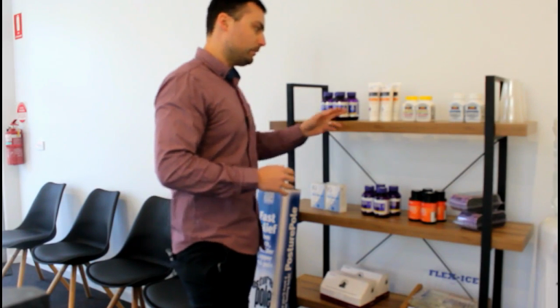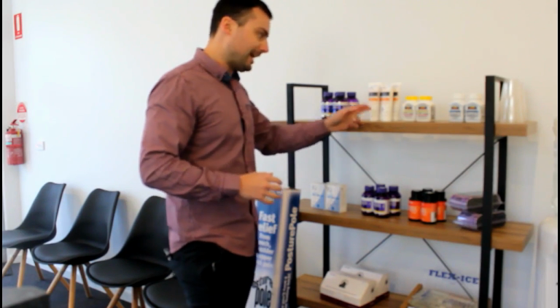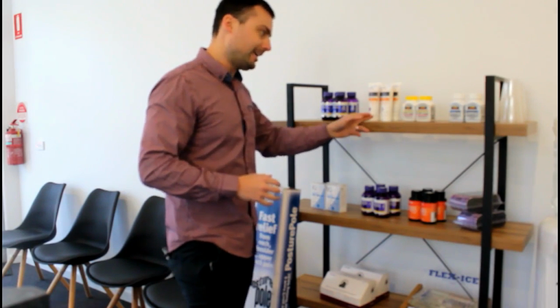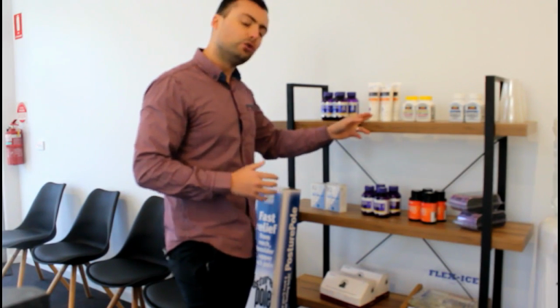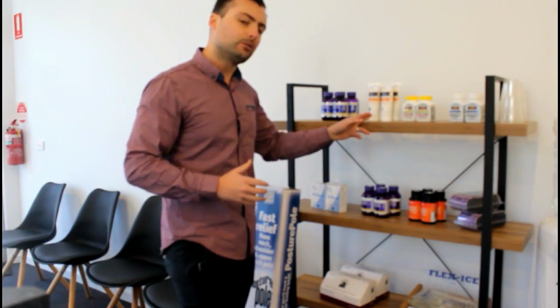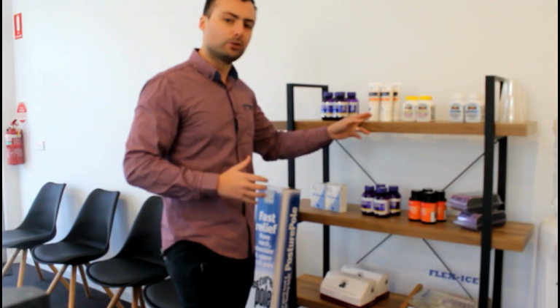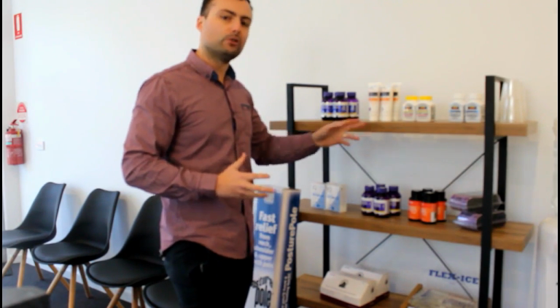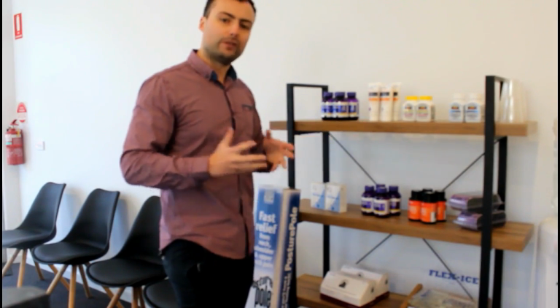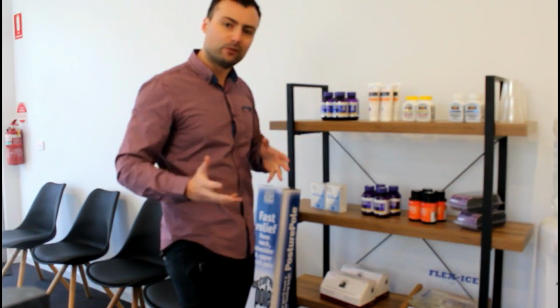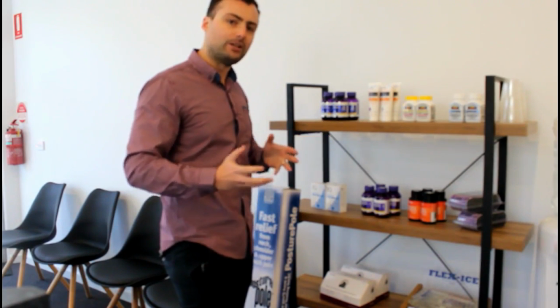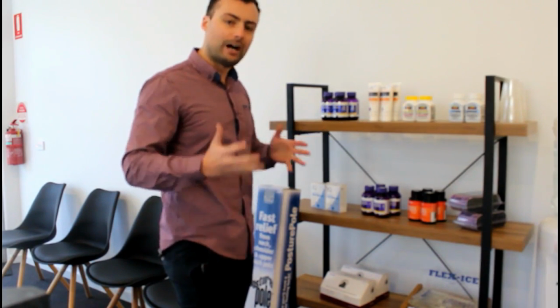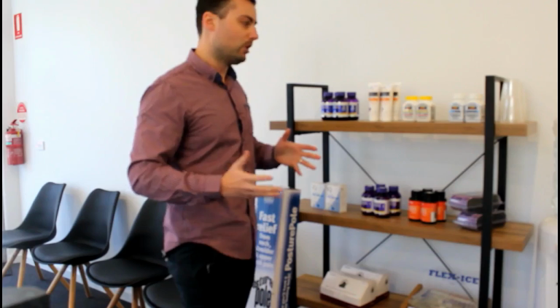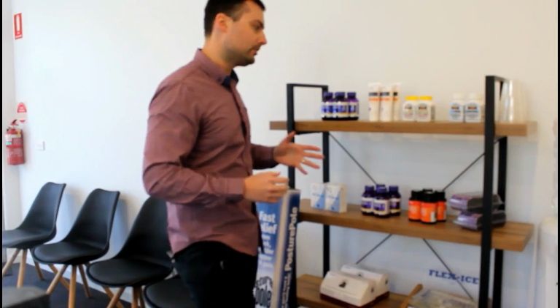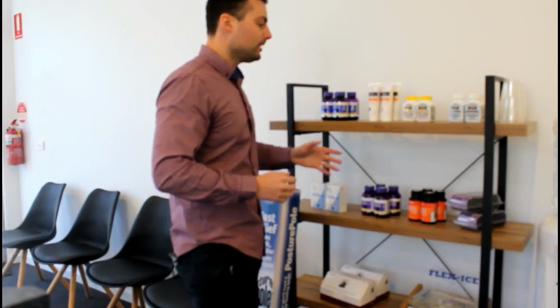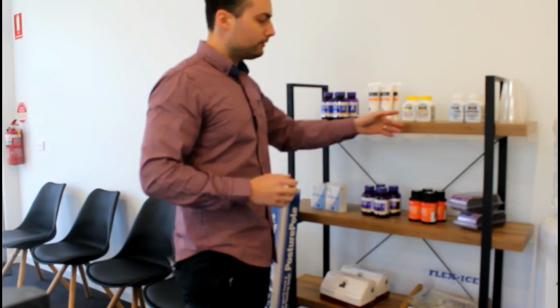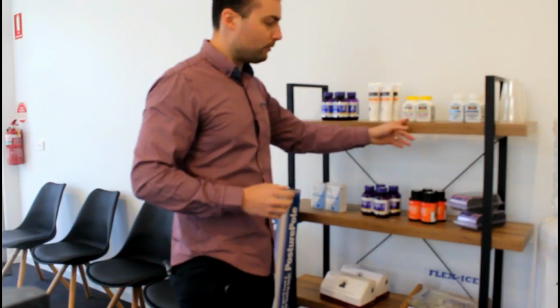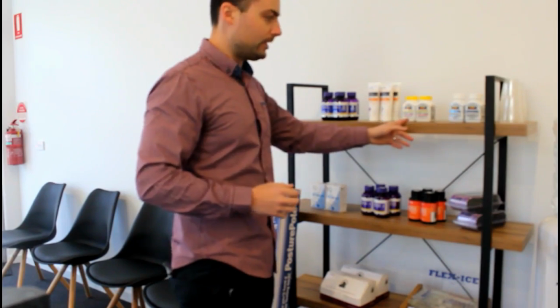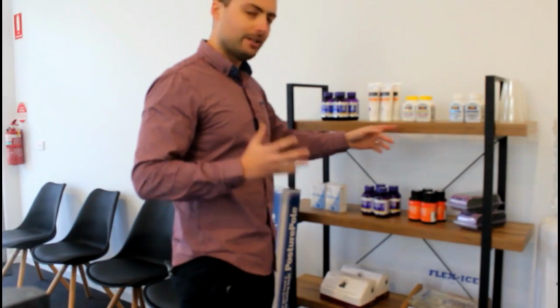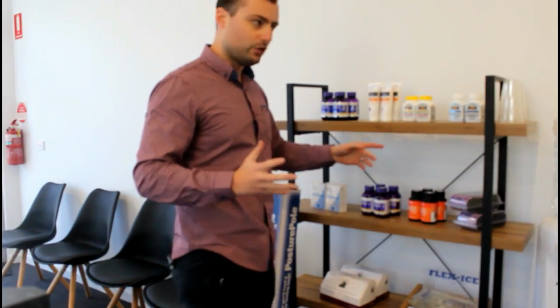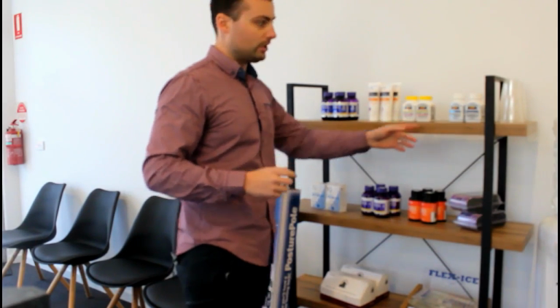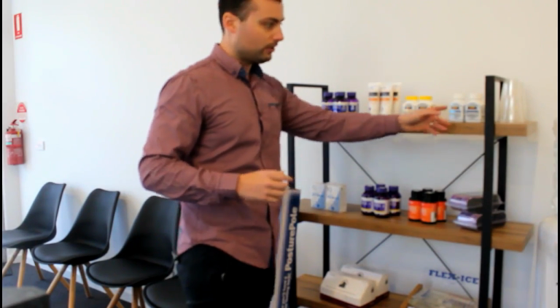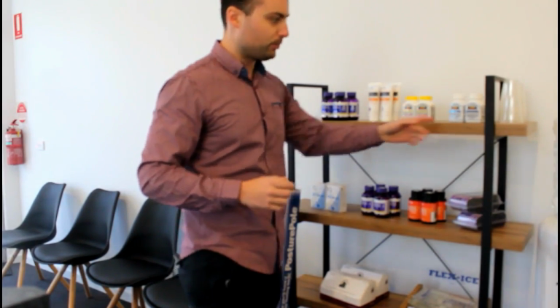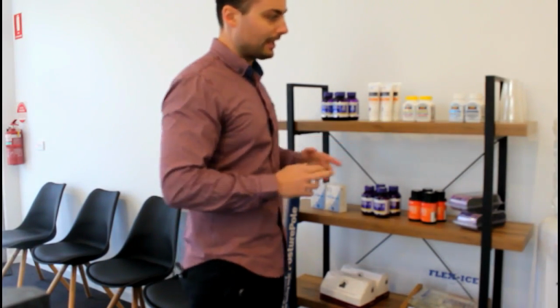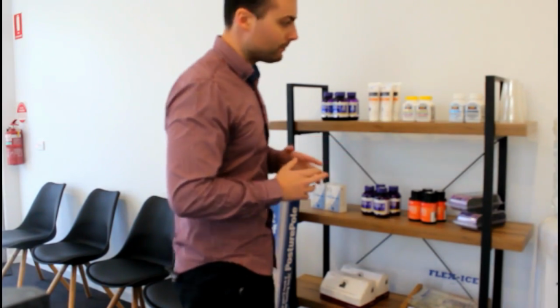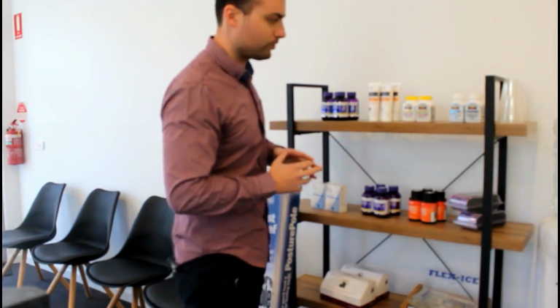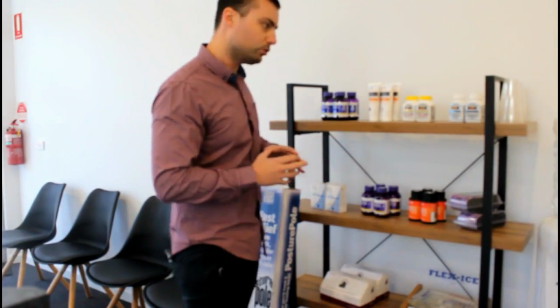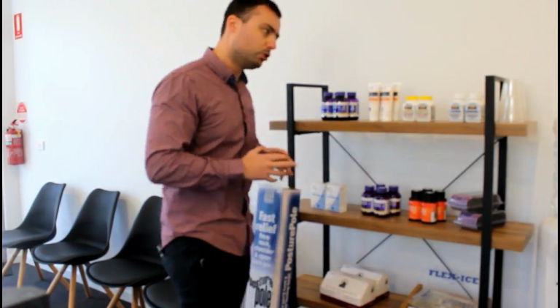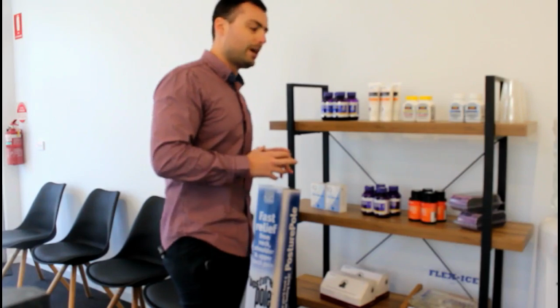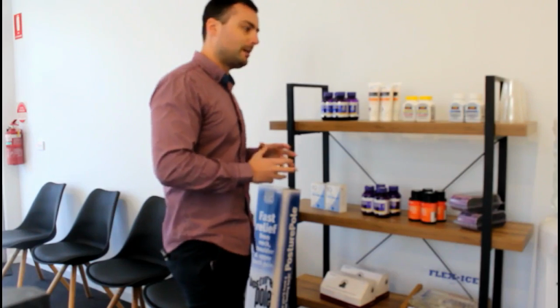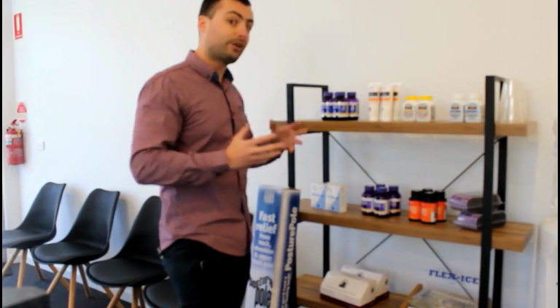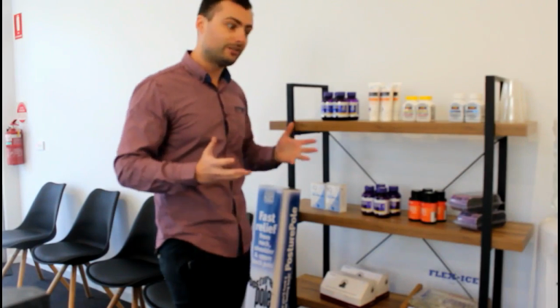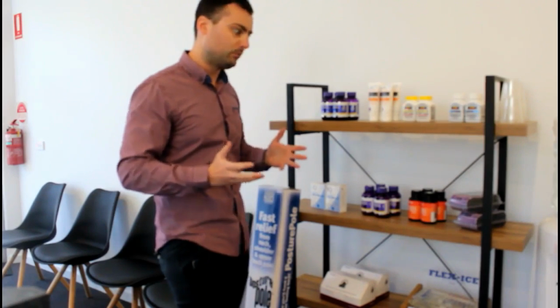We've got the Arnica joint muscle cream, really good for inflammation and arthritis. We've also got vitamin B for energy, and Therapeutic M which is a good all-round pregnancy supplement.